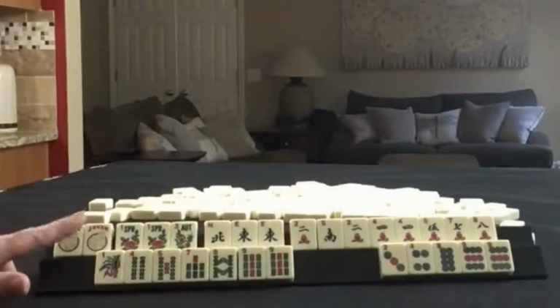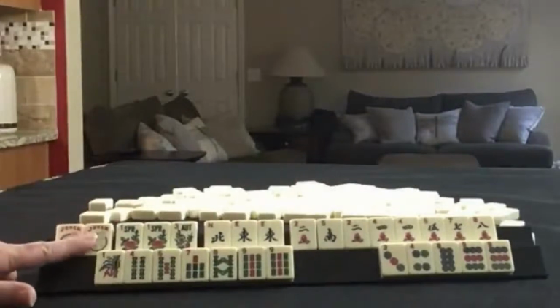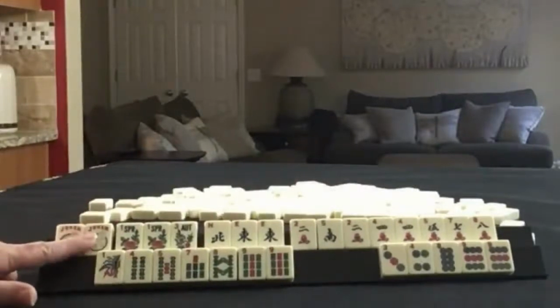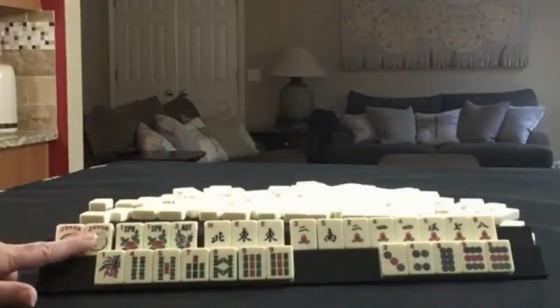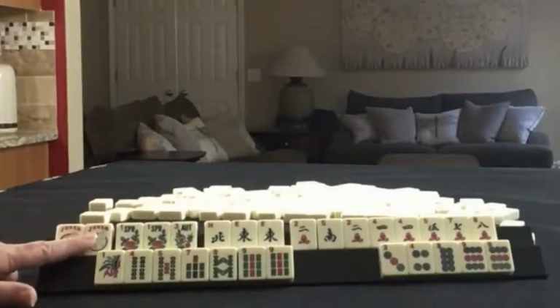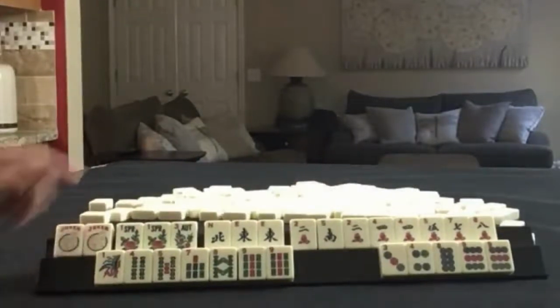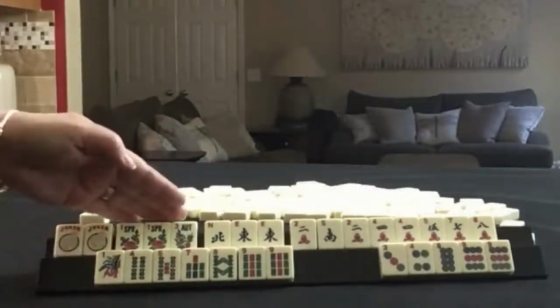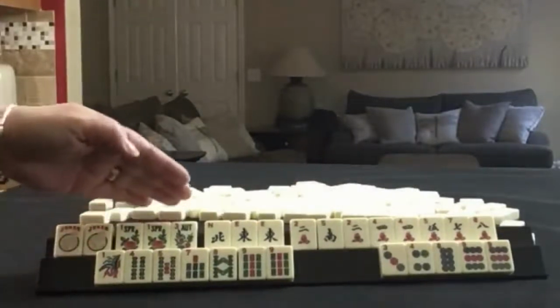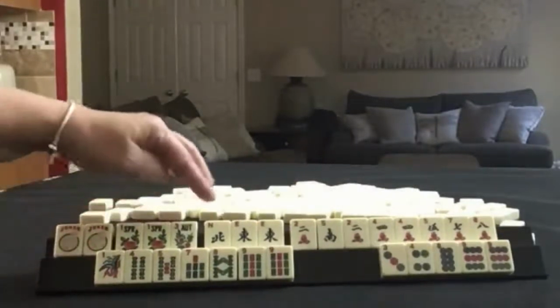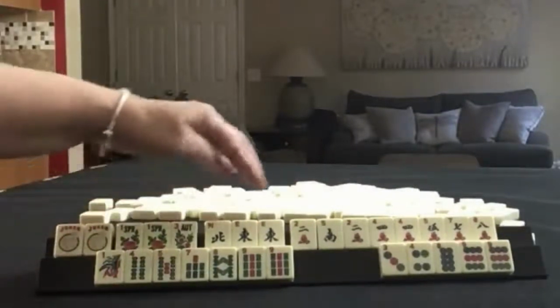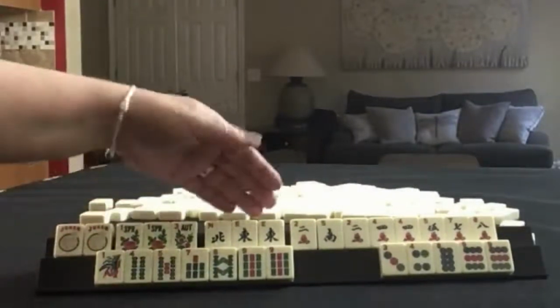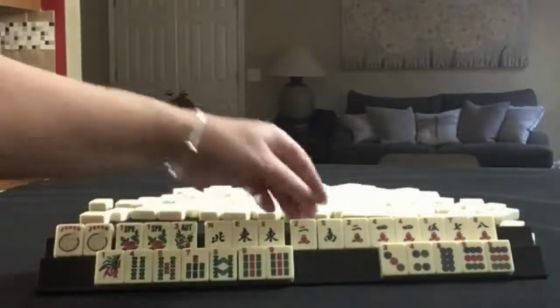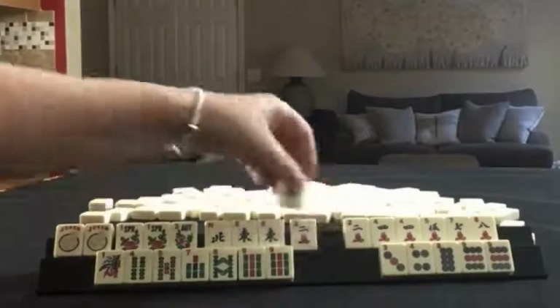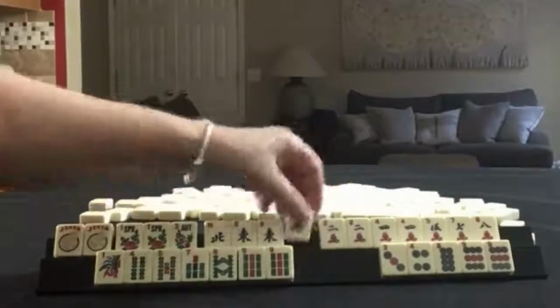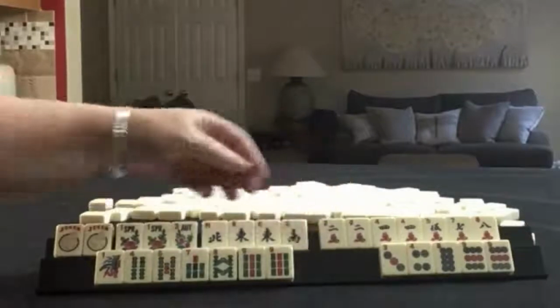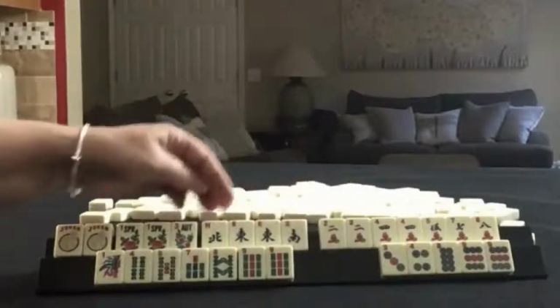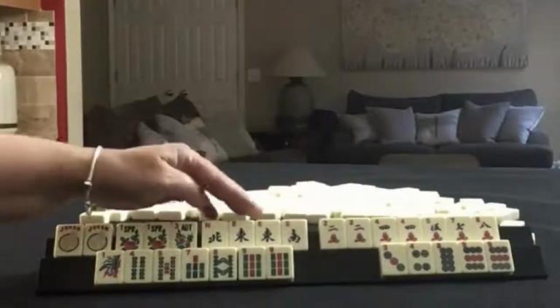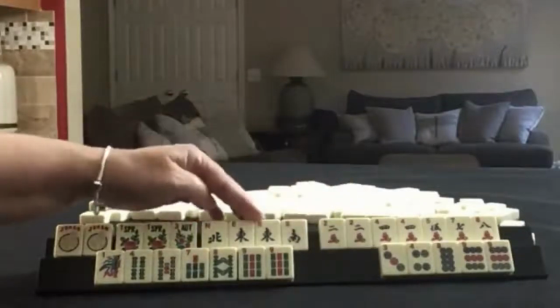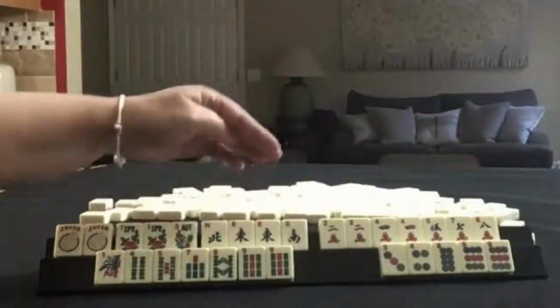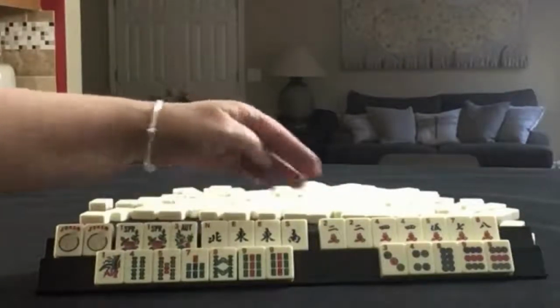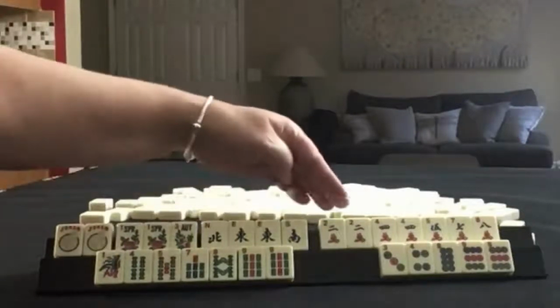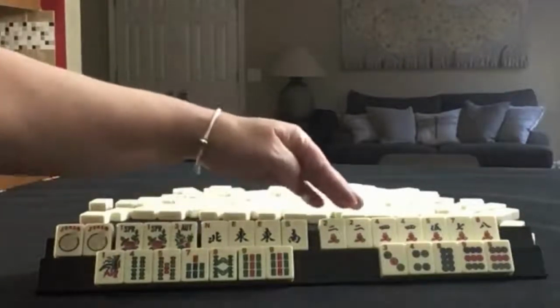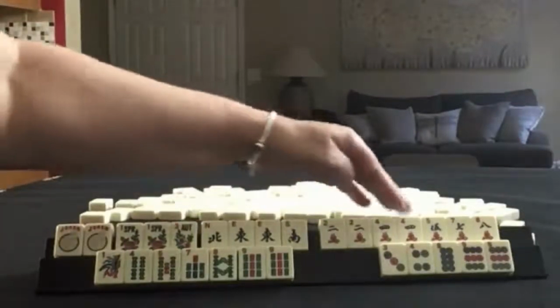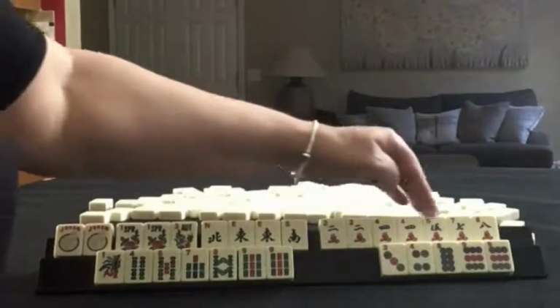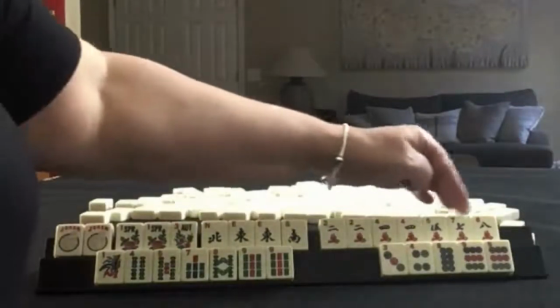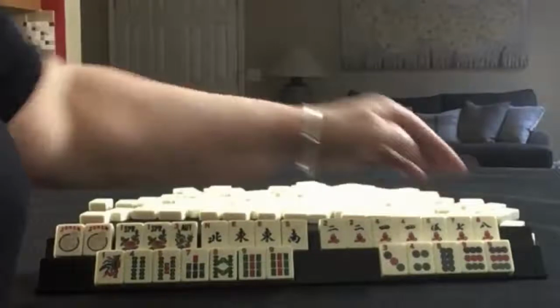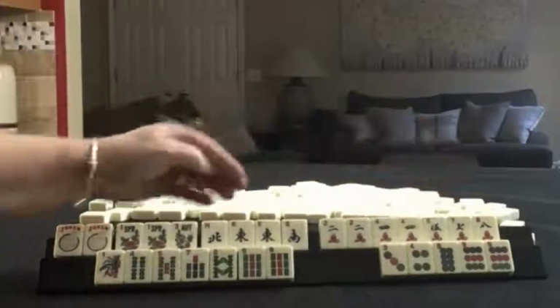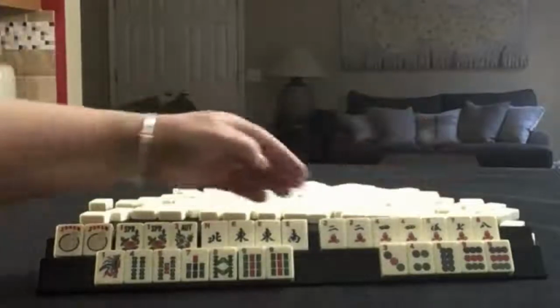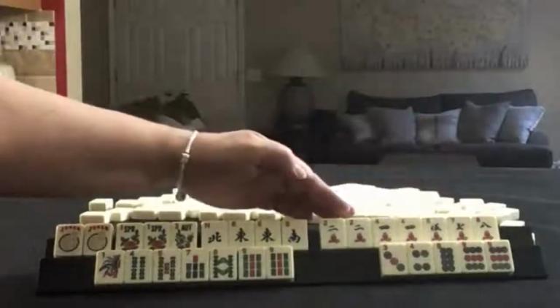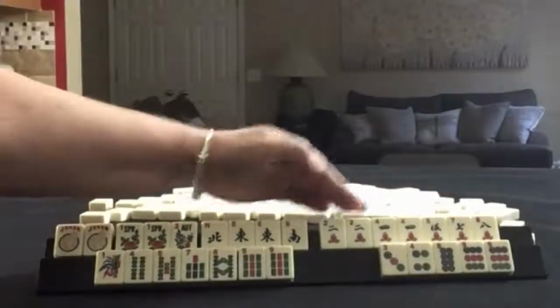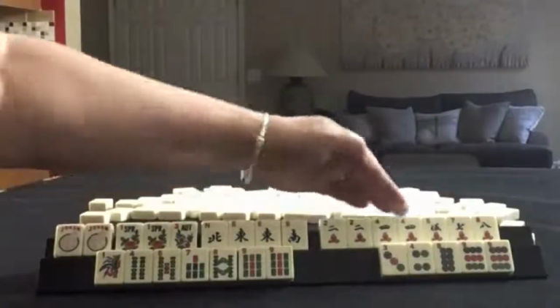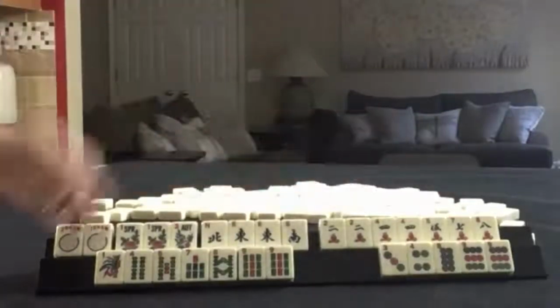We have two jokers, three flowers, north and east. And a south, pair of easts. Here we have two, four, five, seven, eight in cracks, pairs of twos and fours.